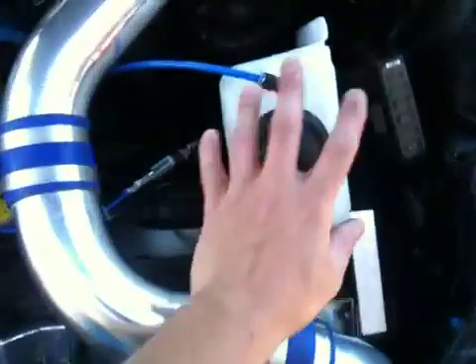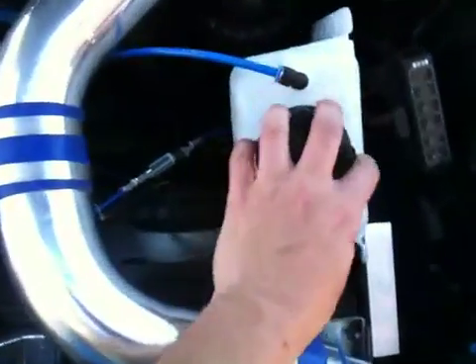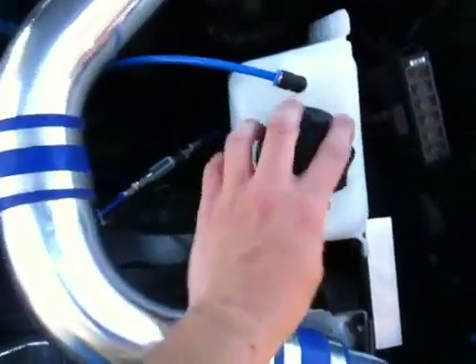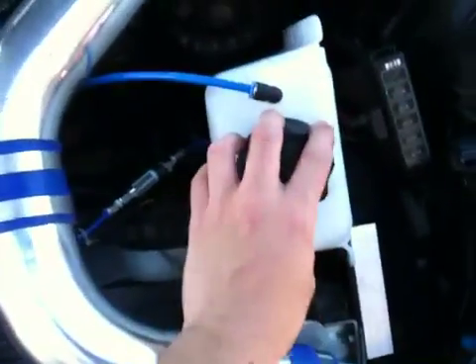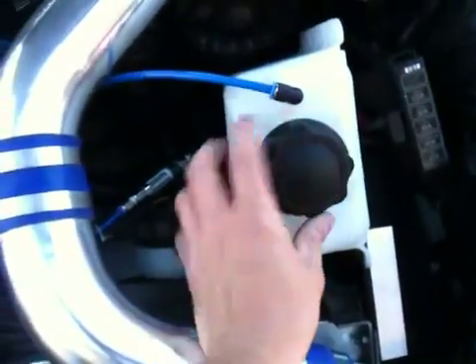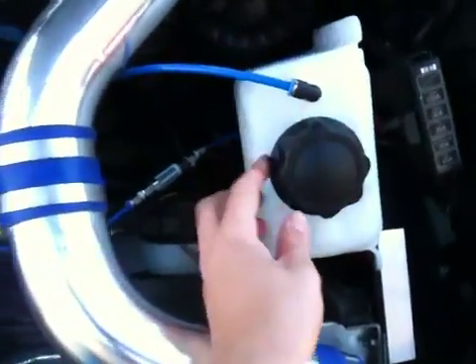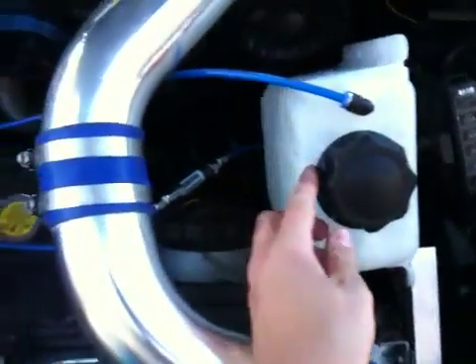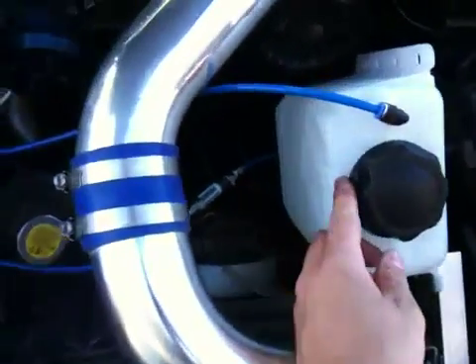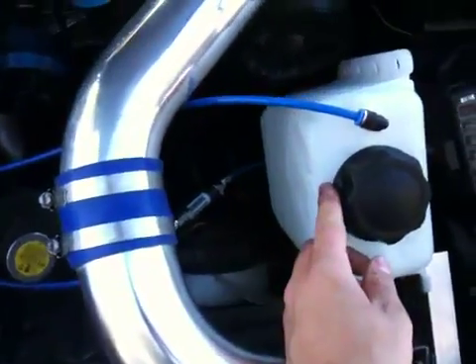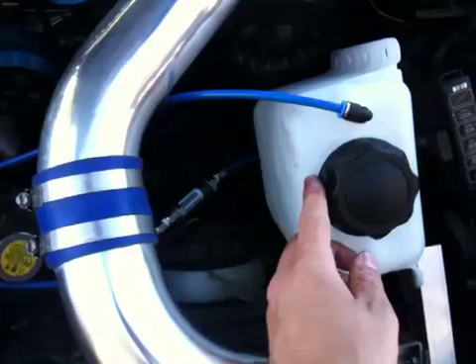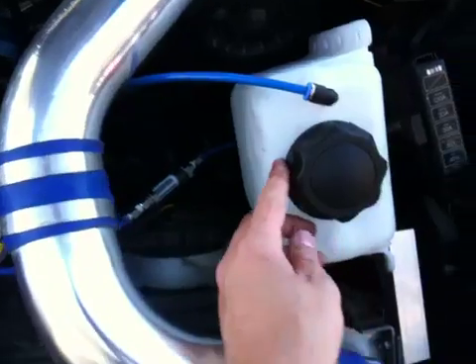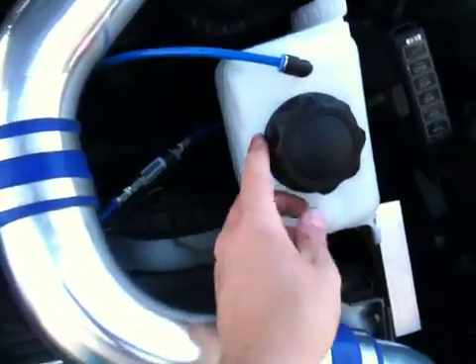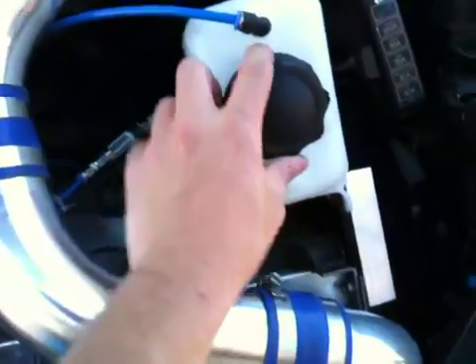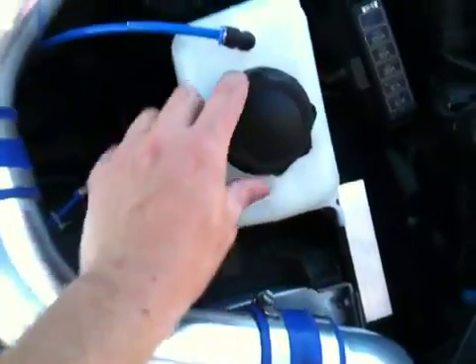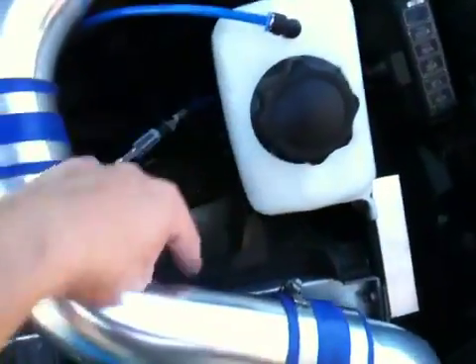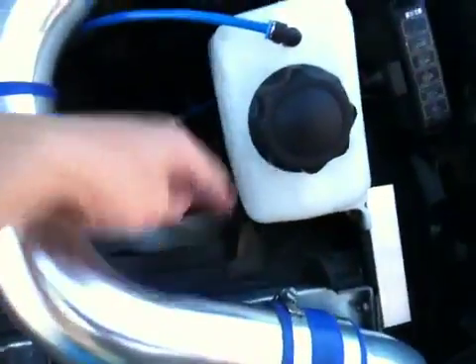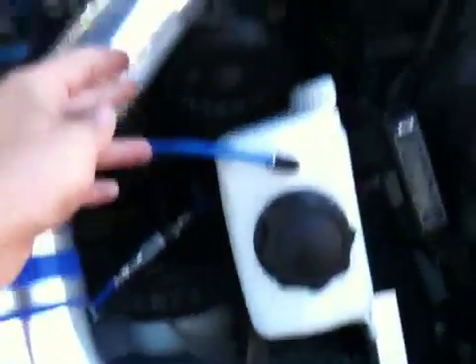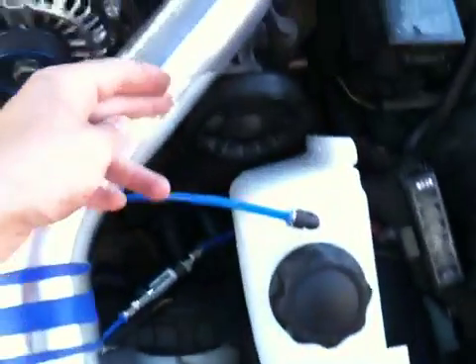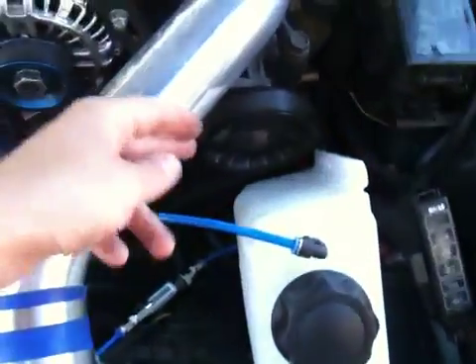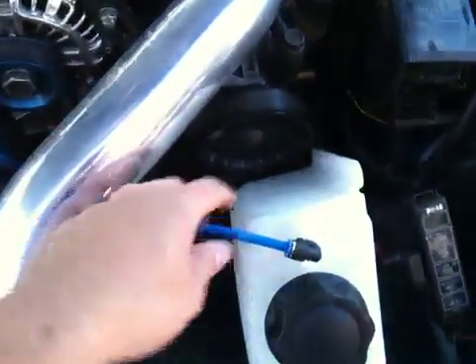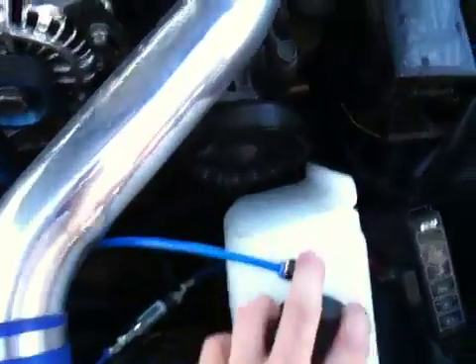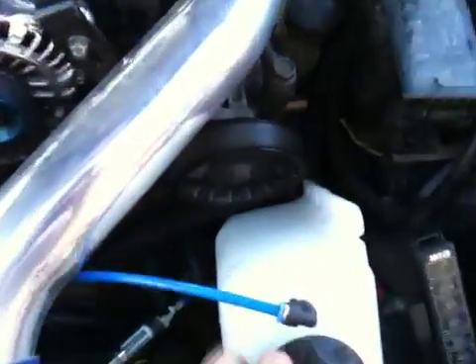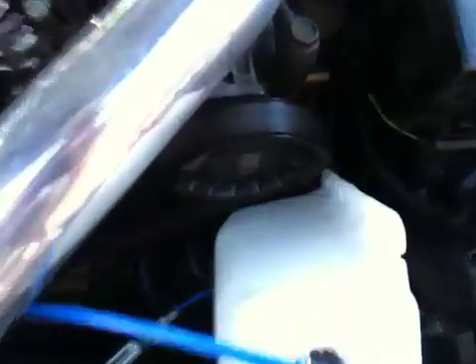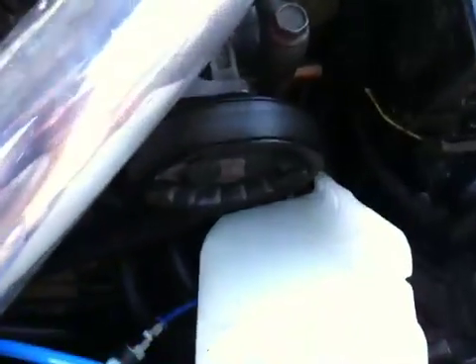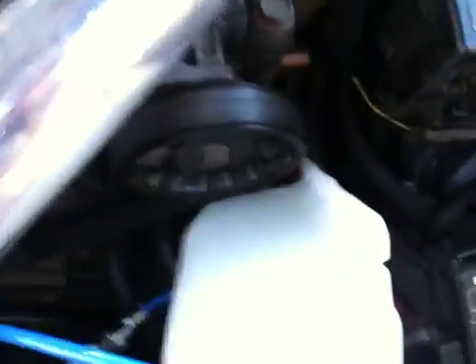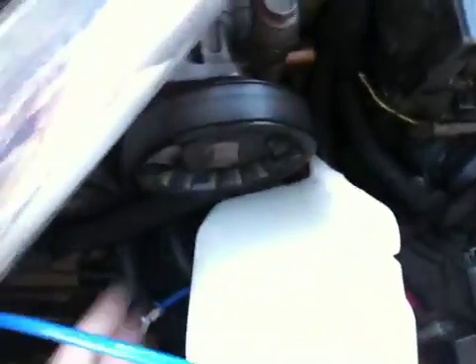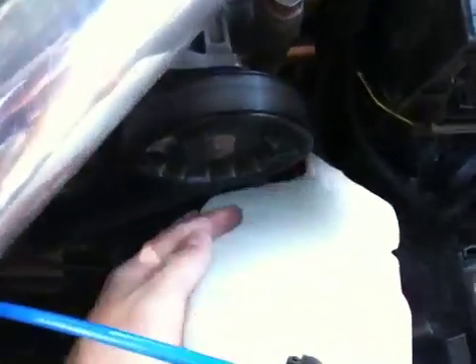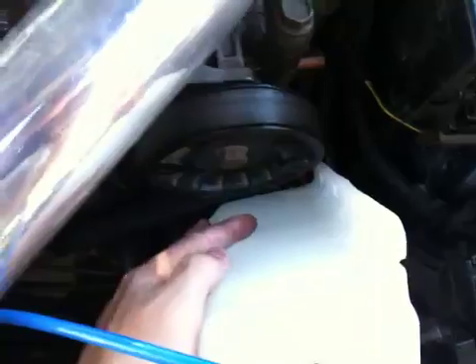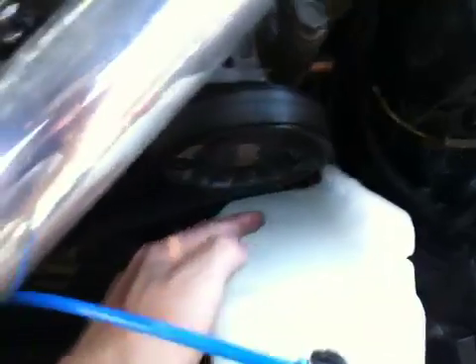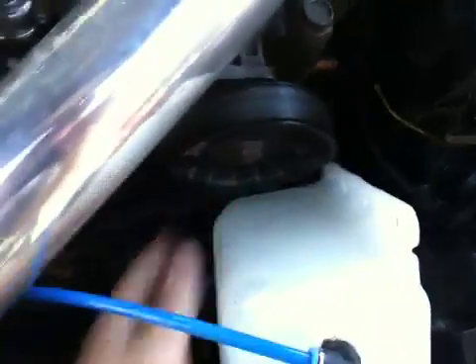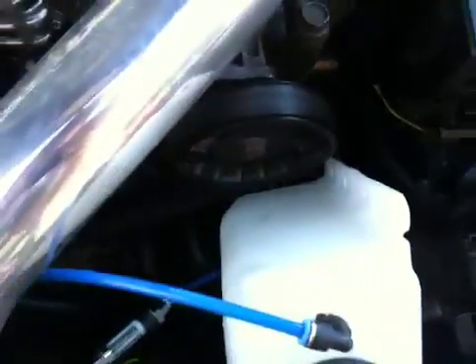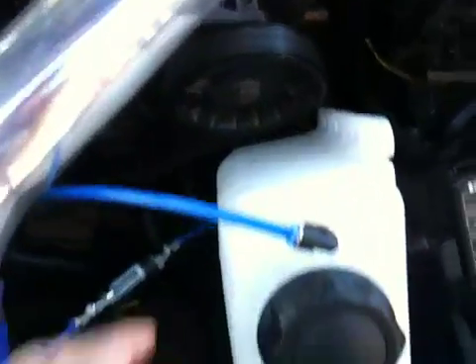Here's my tank all set in. It's pretty solid — it's not going forward, it's not going backwards. It looks pretty tight back there, but this thing's not moving.